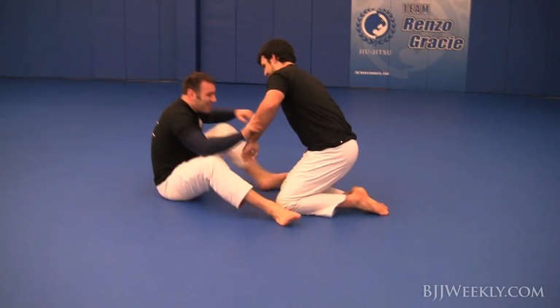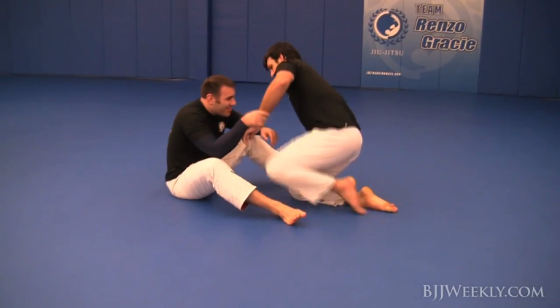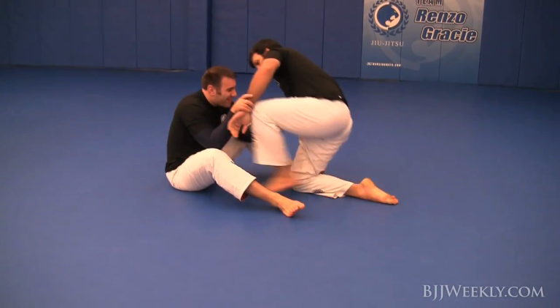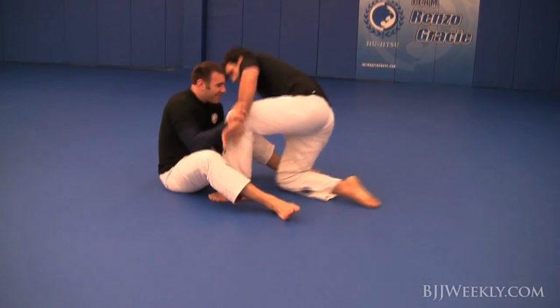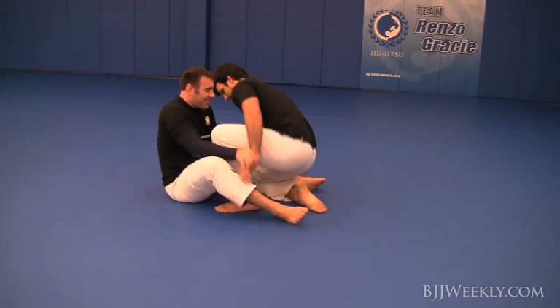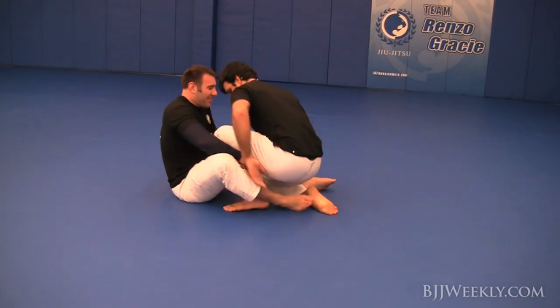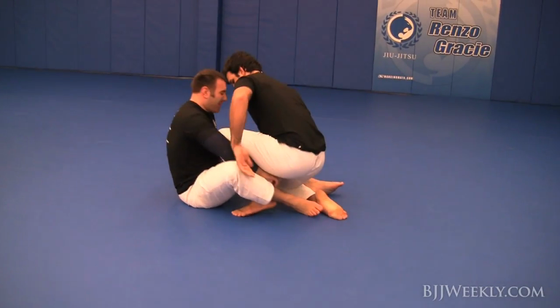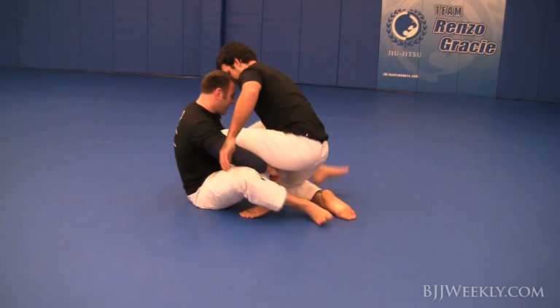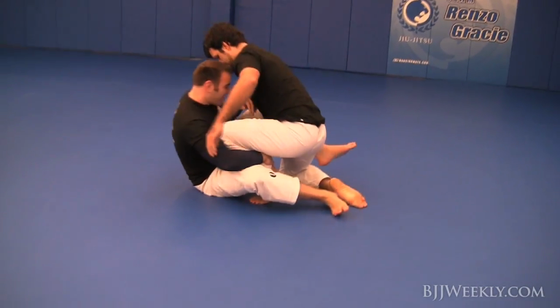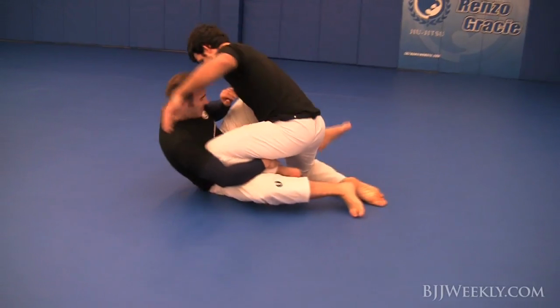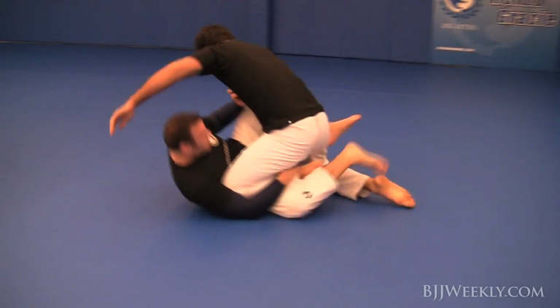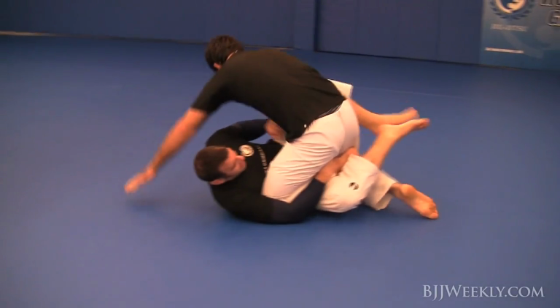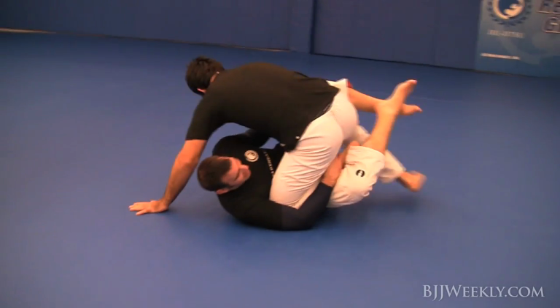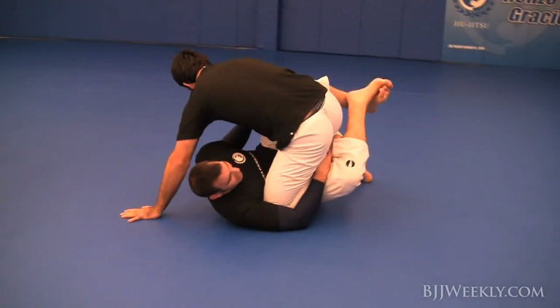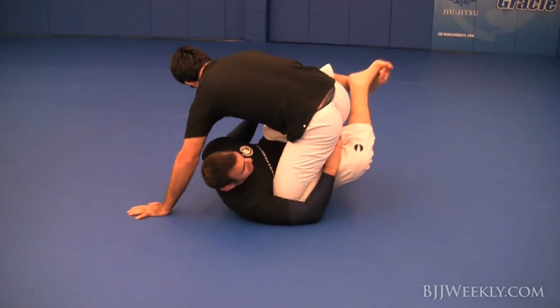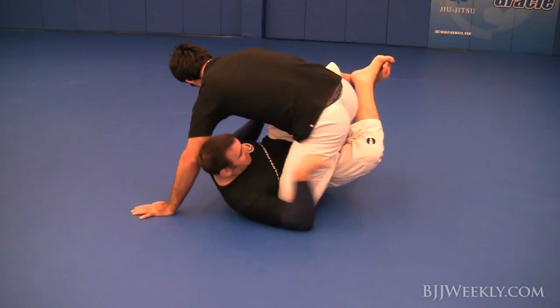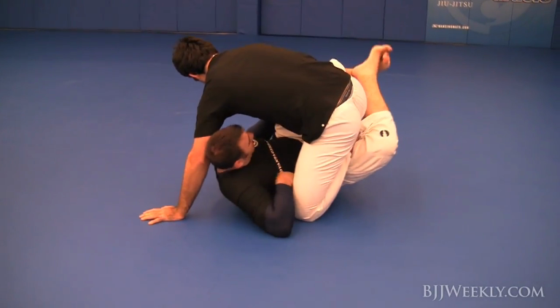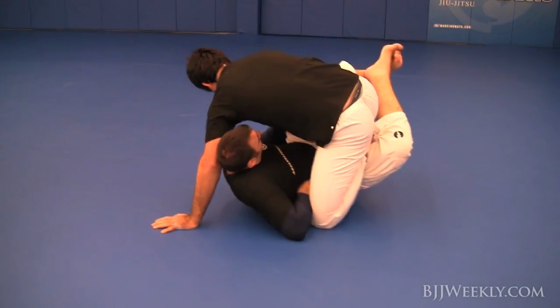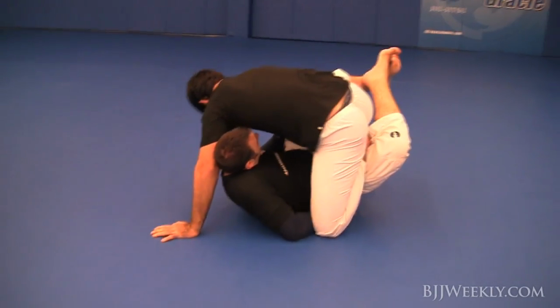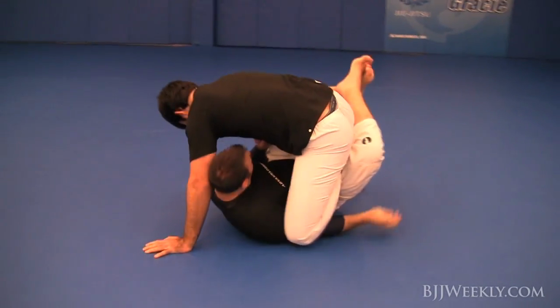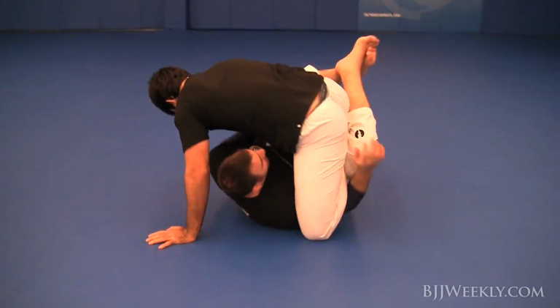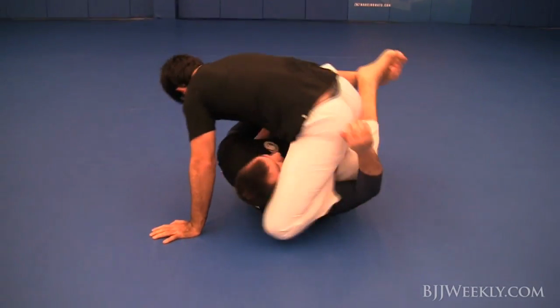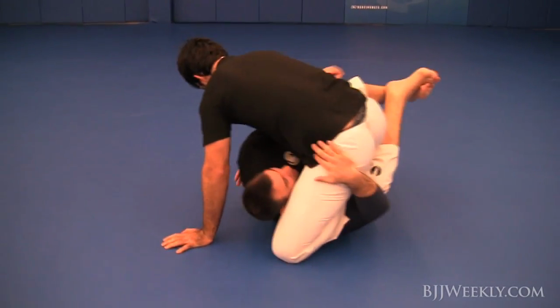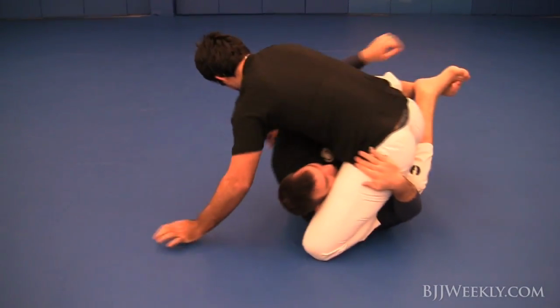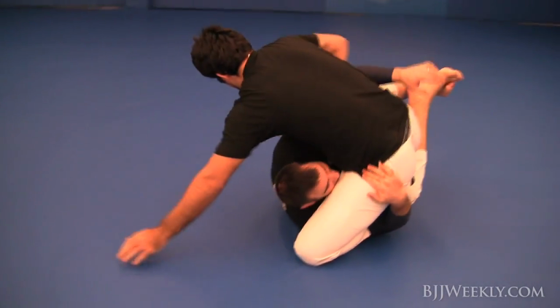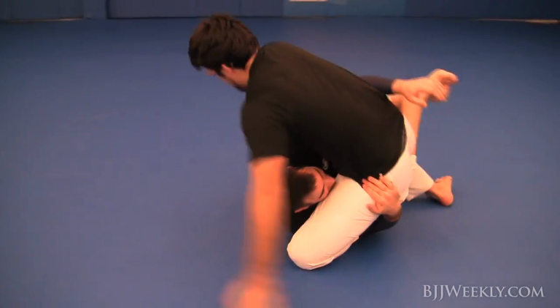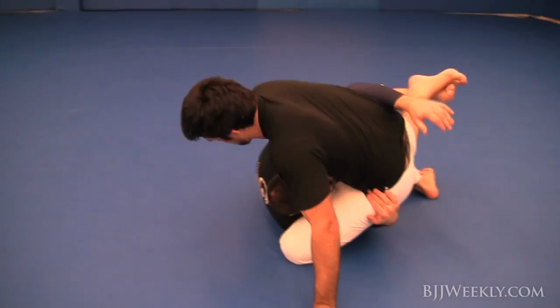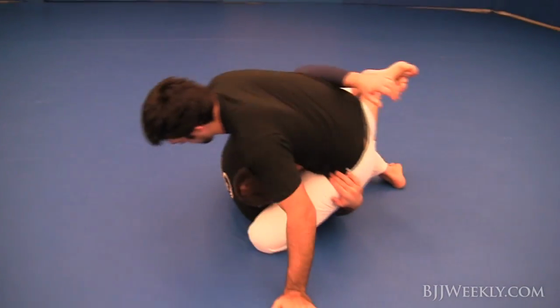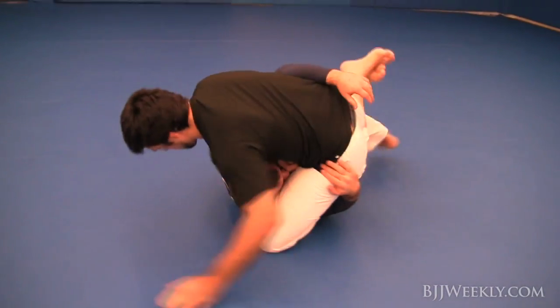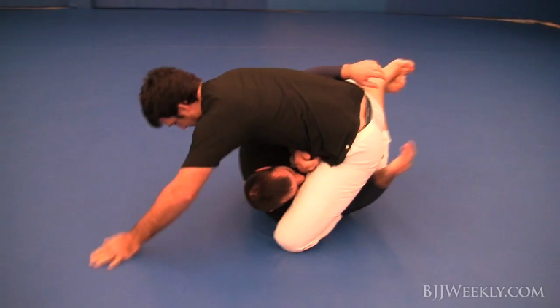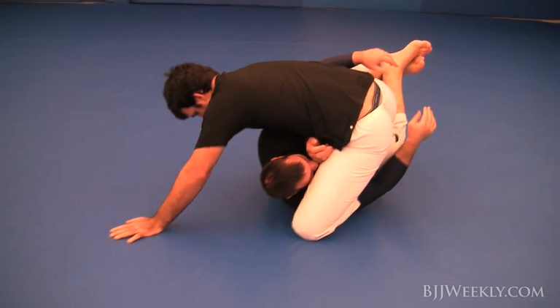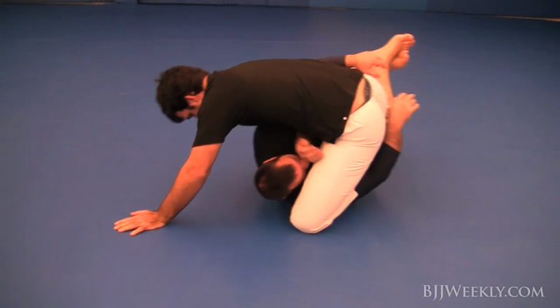He's a big dude — the same exact weight as I am — and we're going to get into a no-gi Rolling Reflections for you guys.